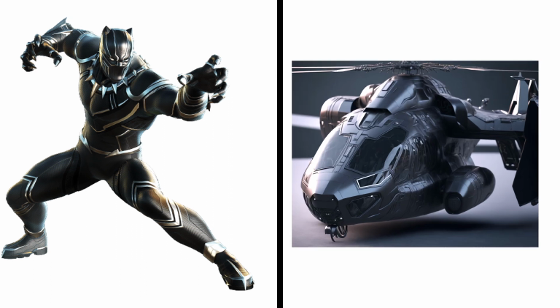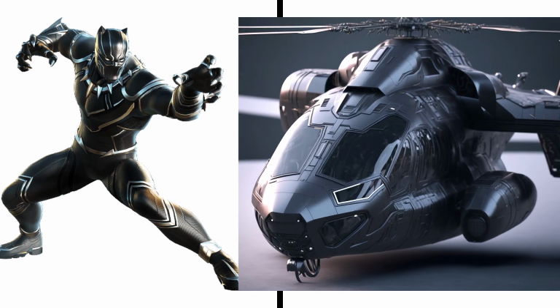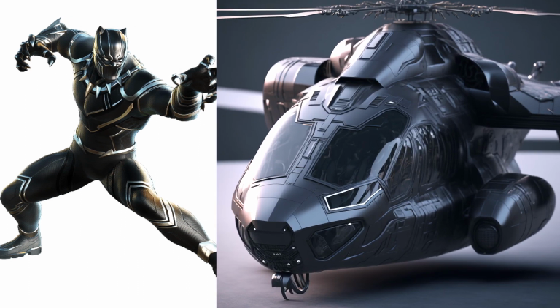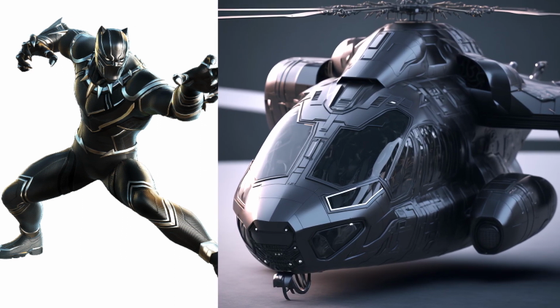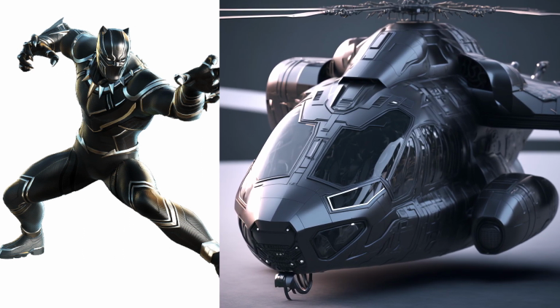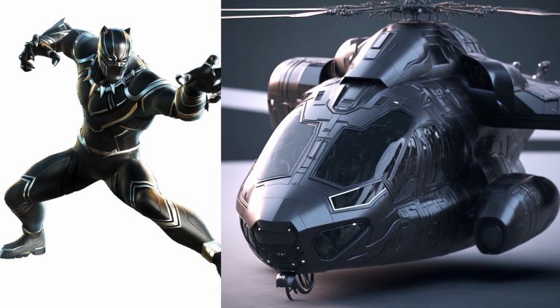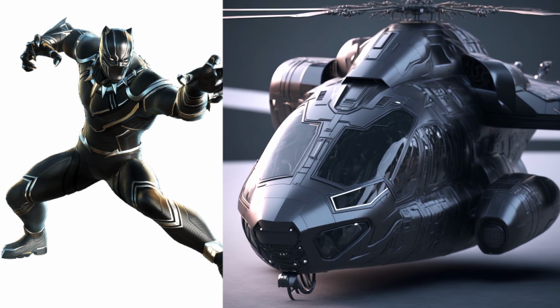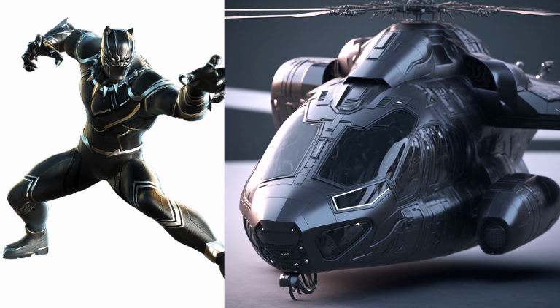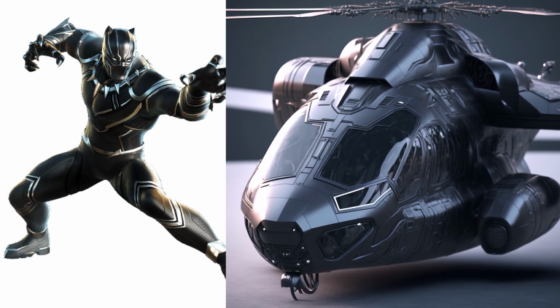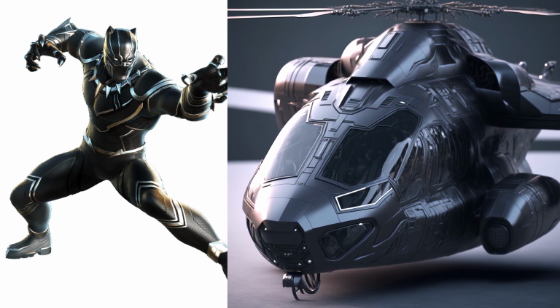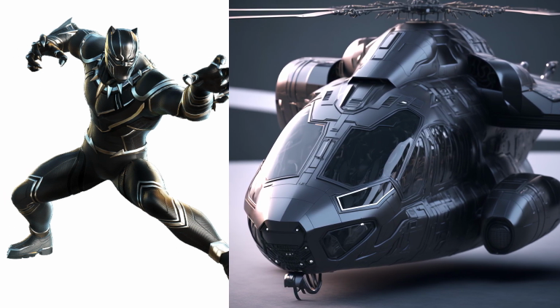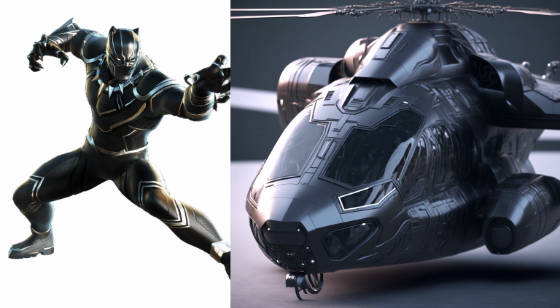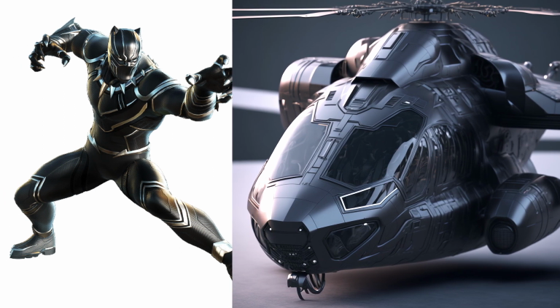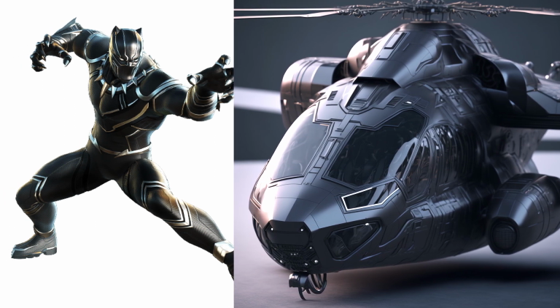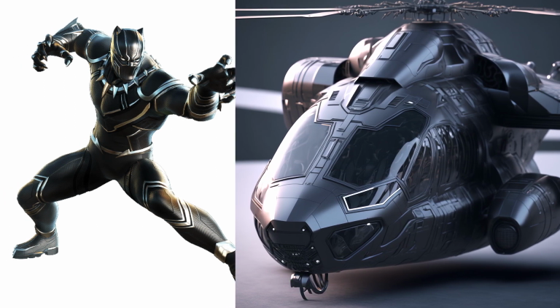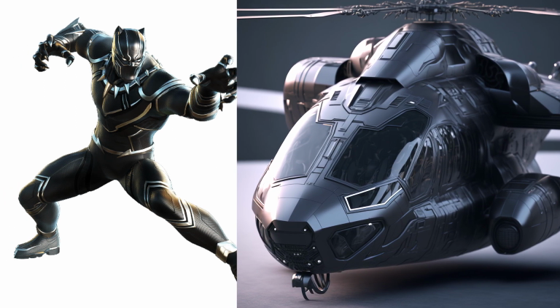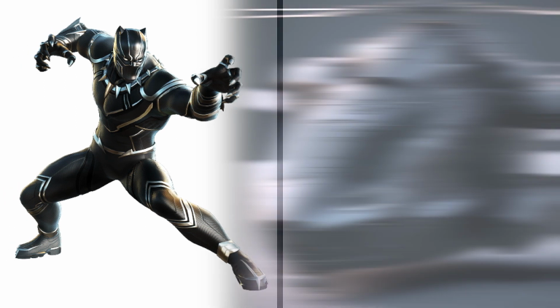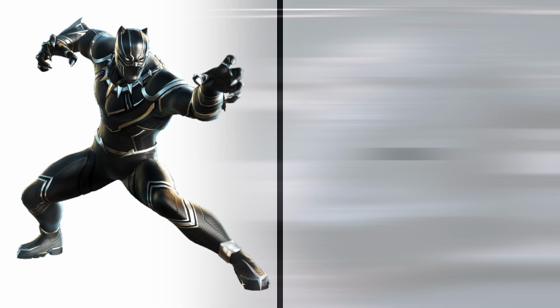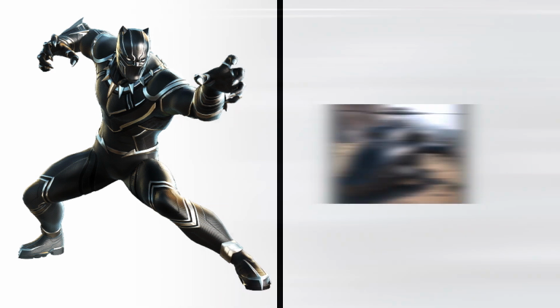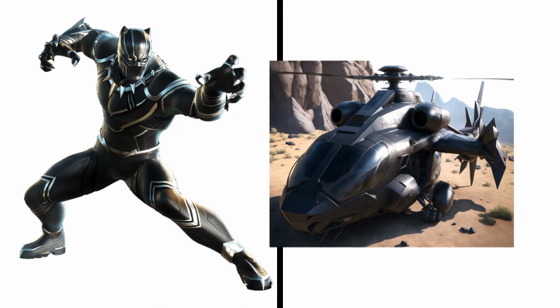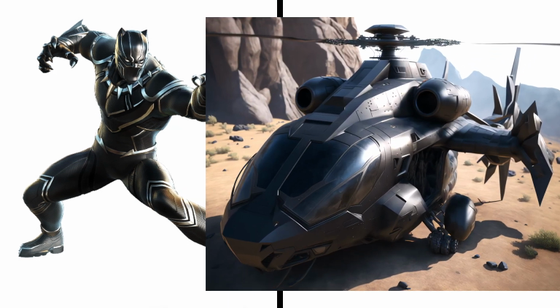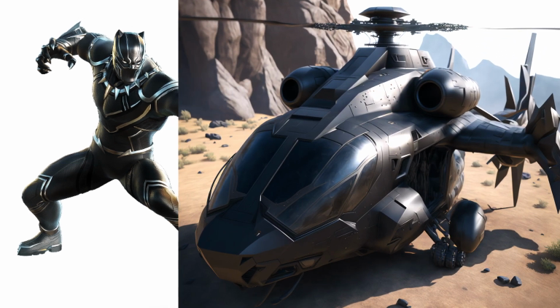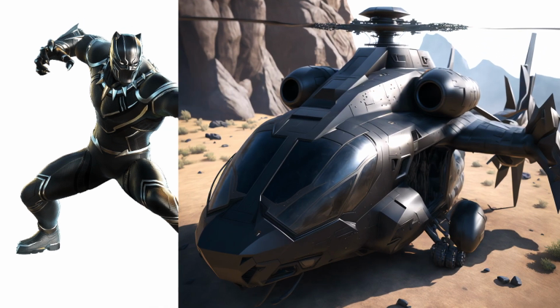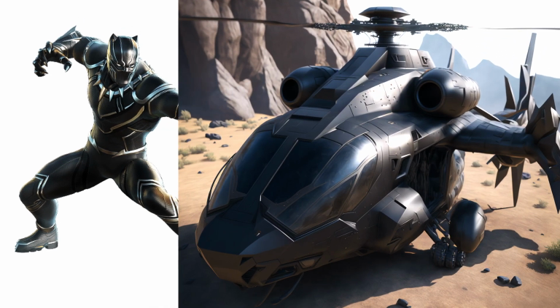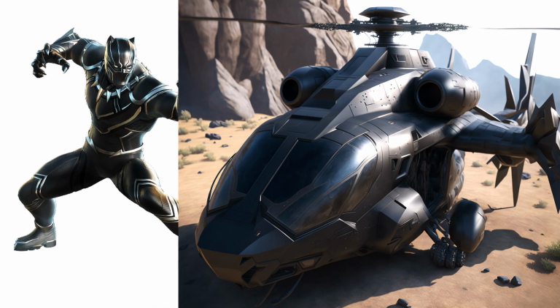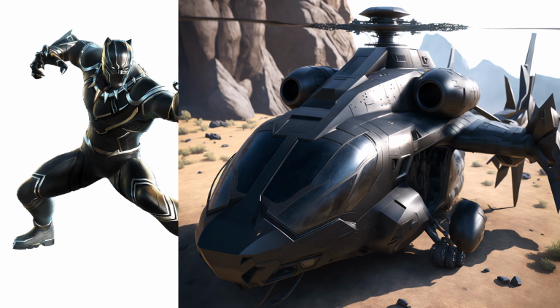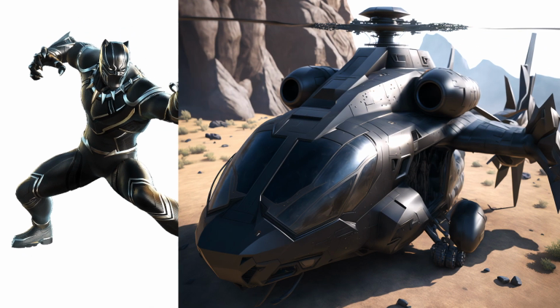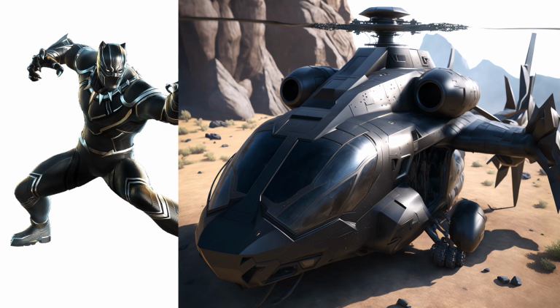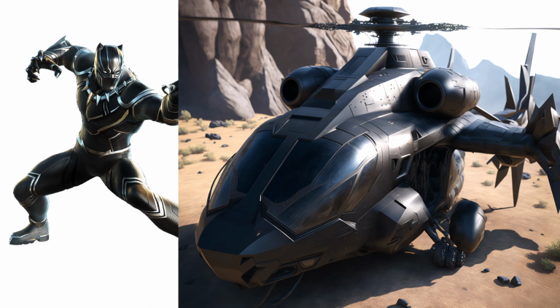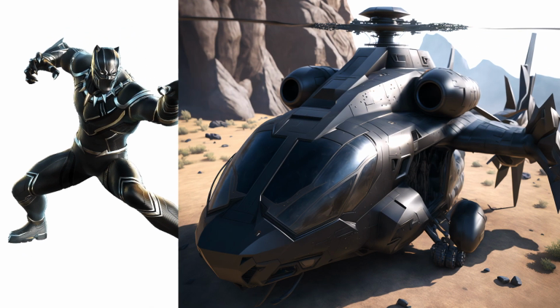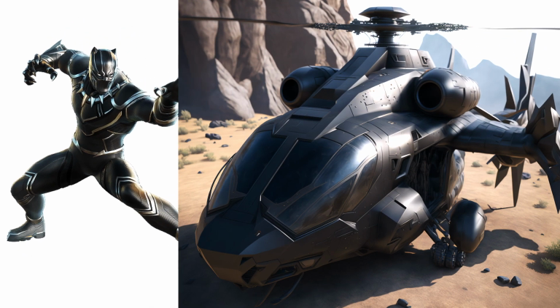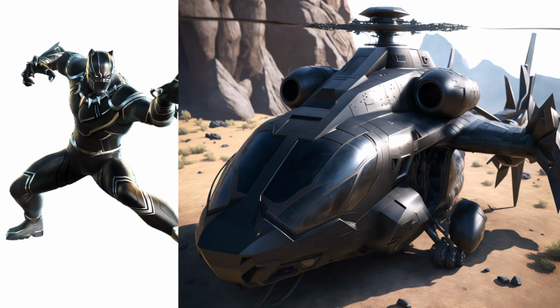Black Panther, OMG, I would like to fly on this helicopter. It's like a helicopter who will definitely win the race if it will happen.